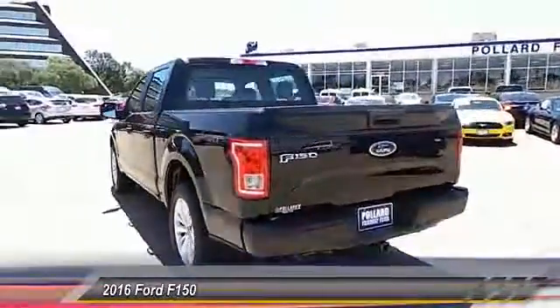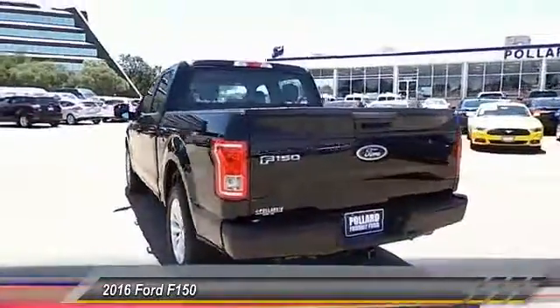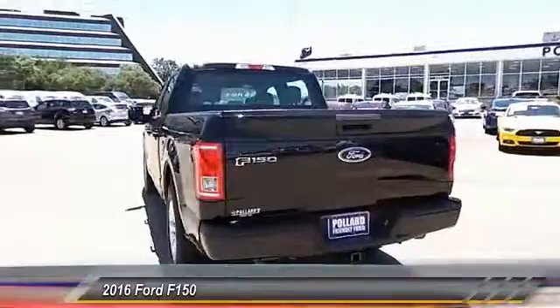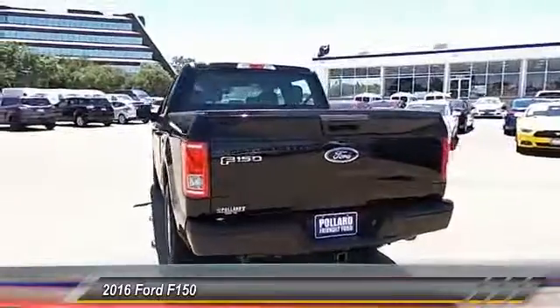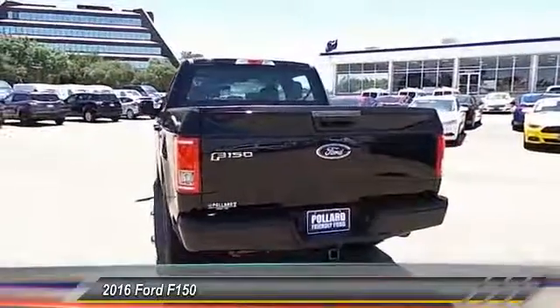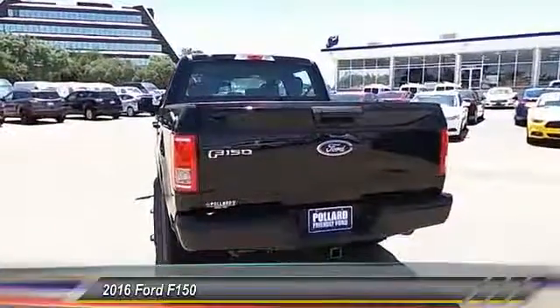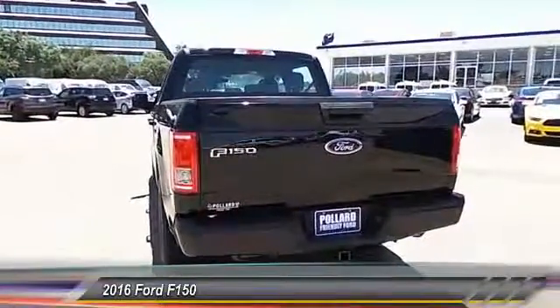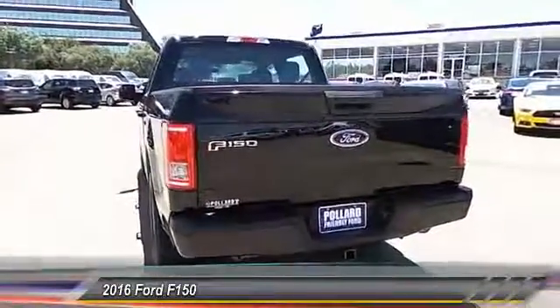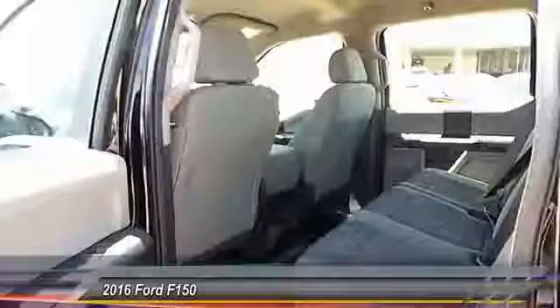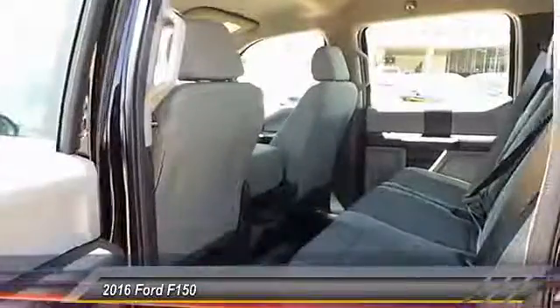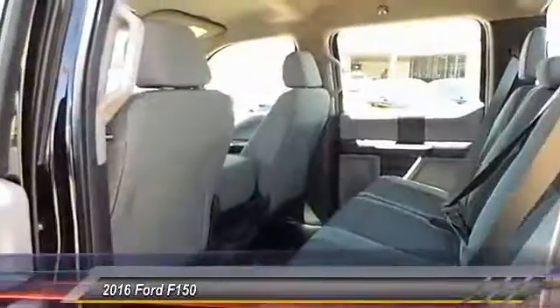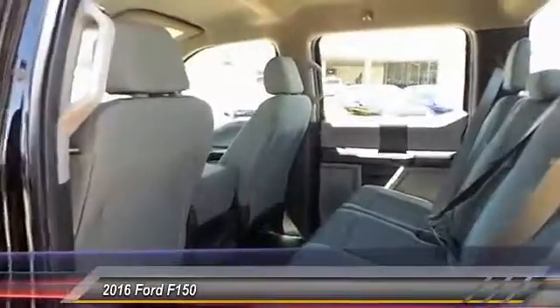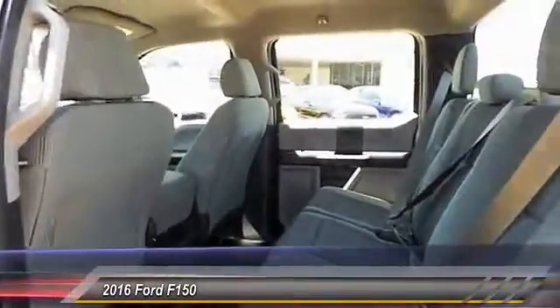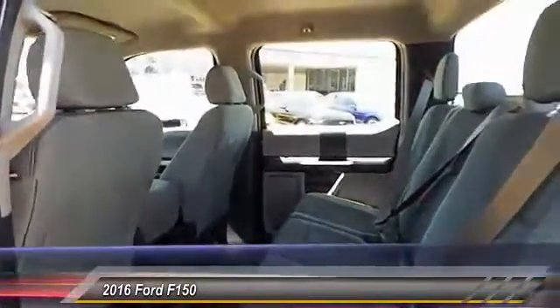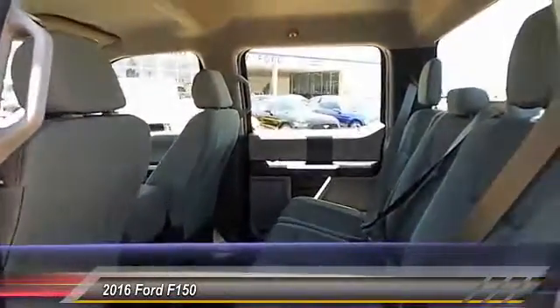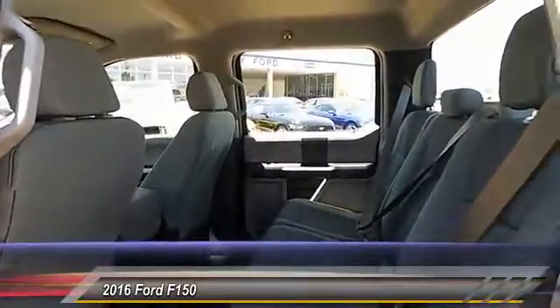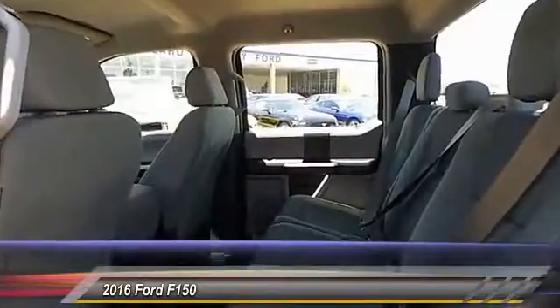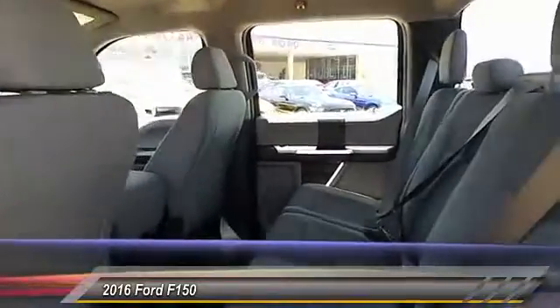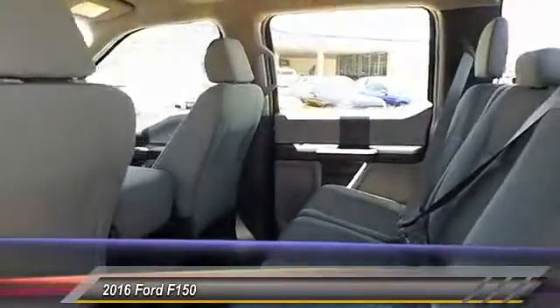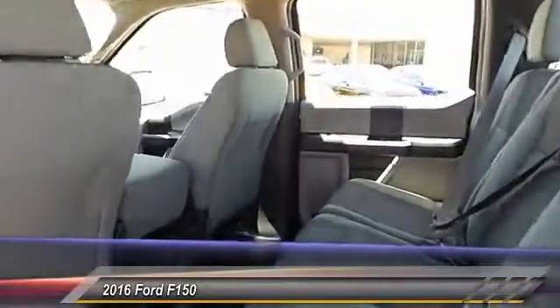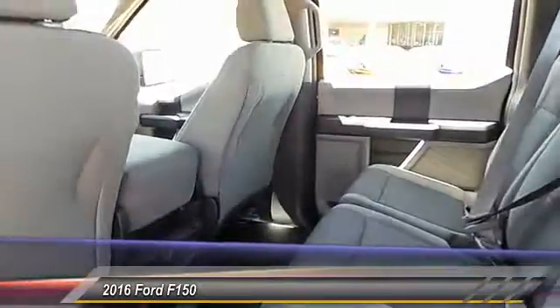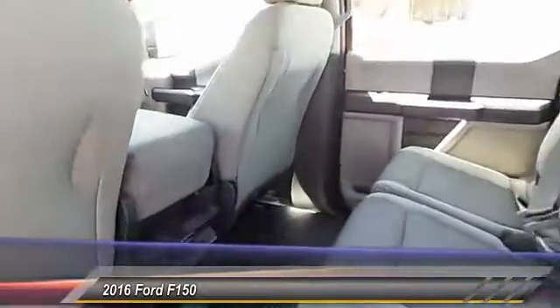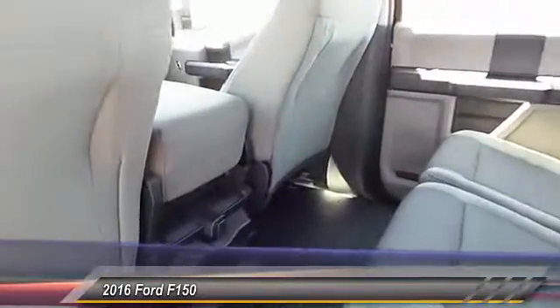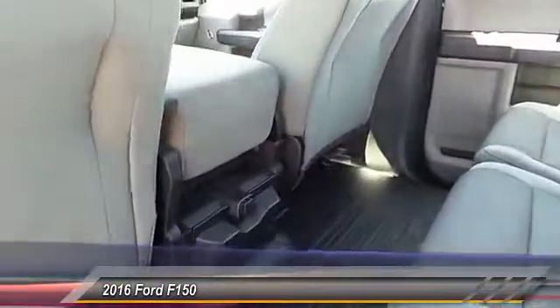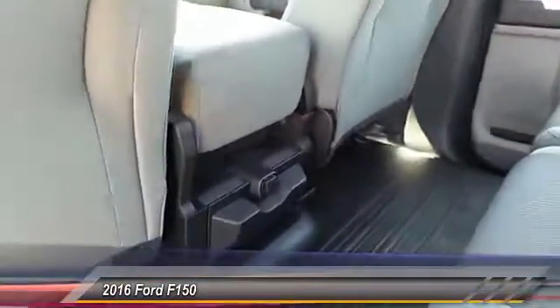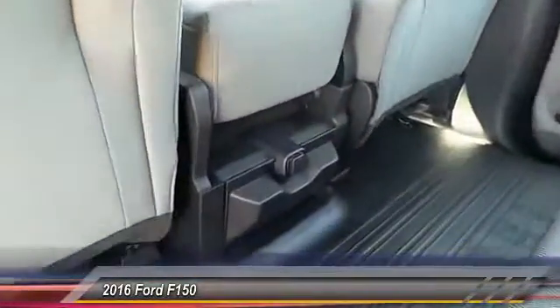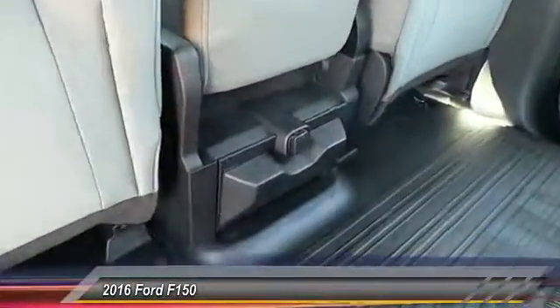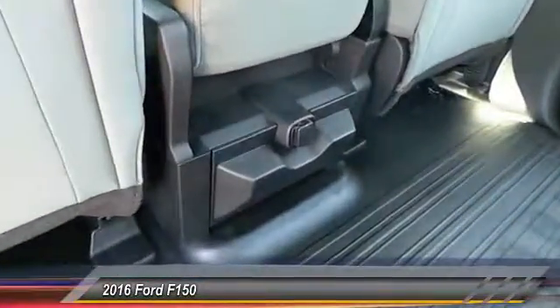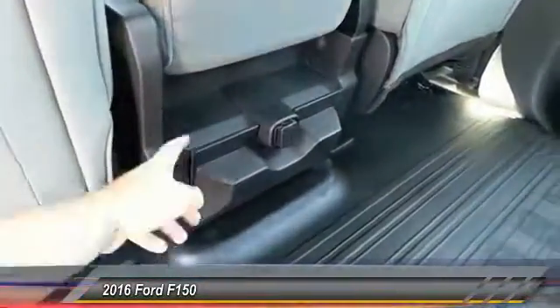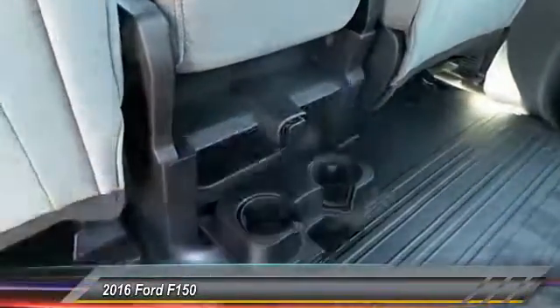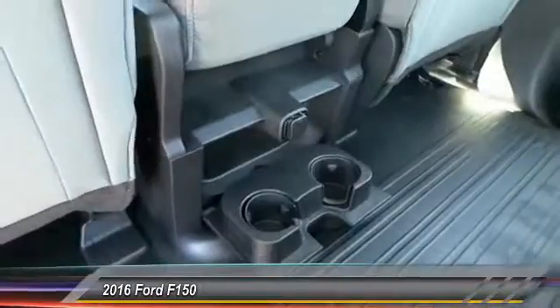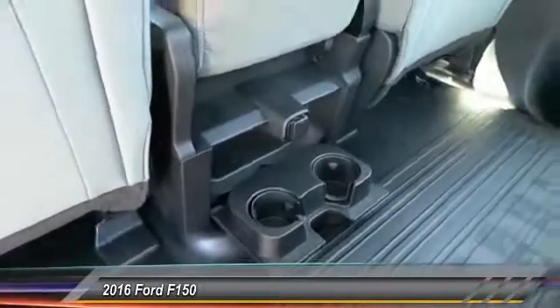This vehicle has less than 100 miles. Here are some of this vehicle's great options: back-up camera, center armrest, power door locks, power windows, center console, and reclining seats.